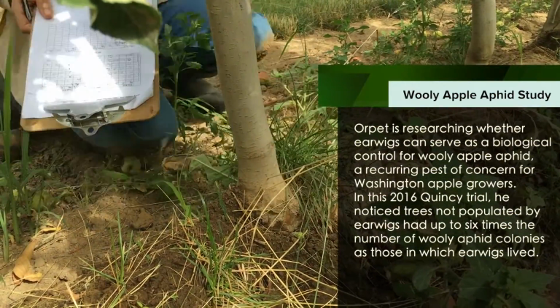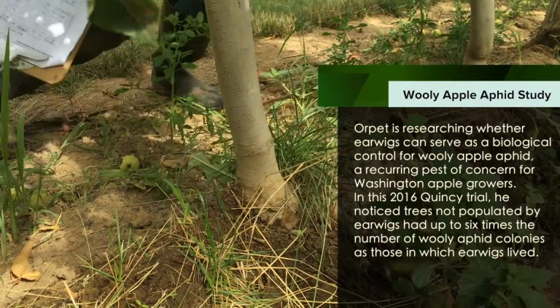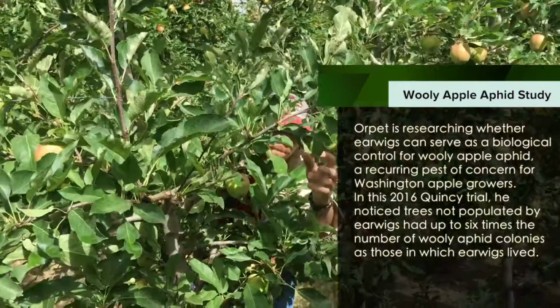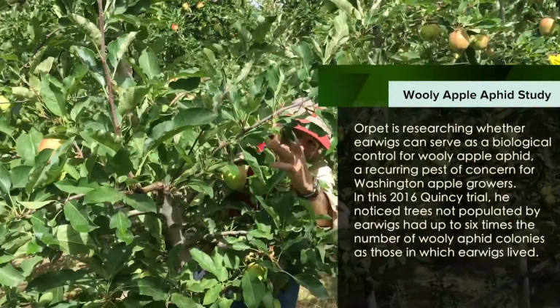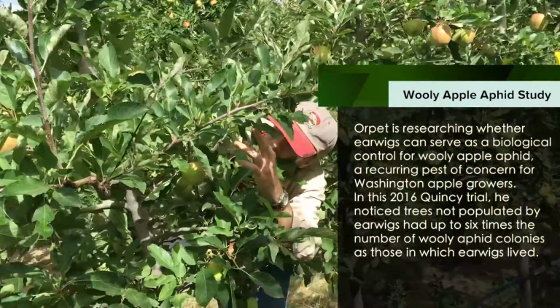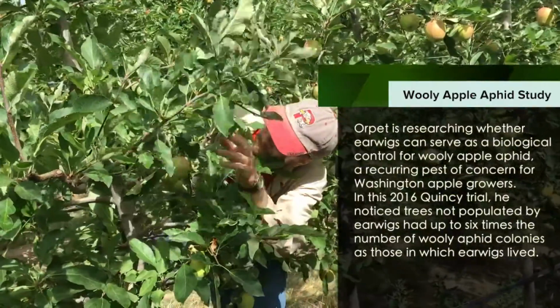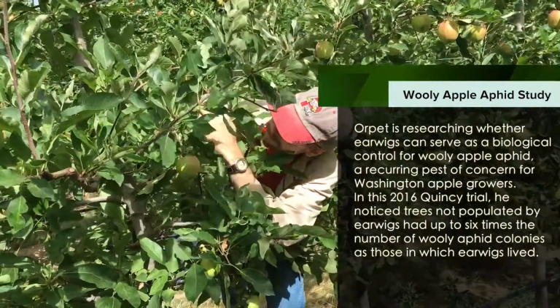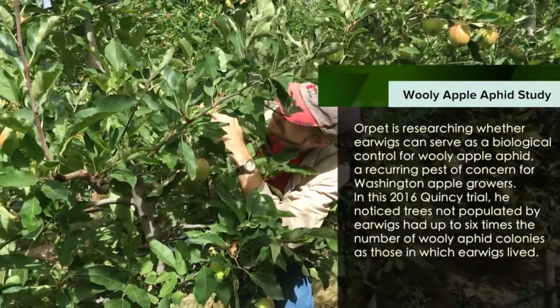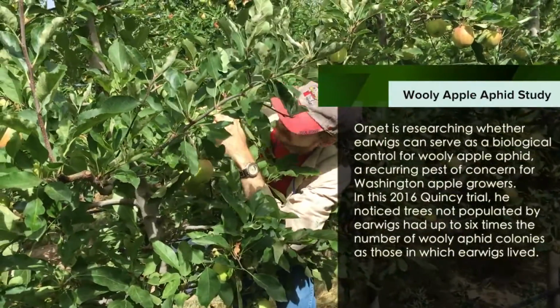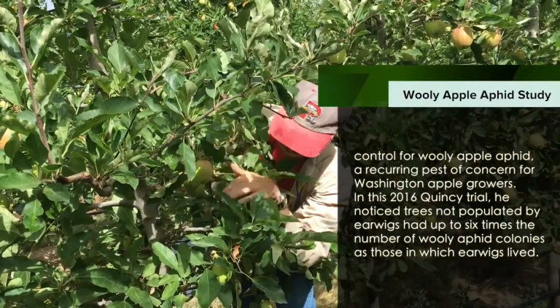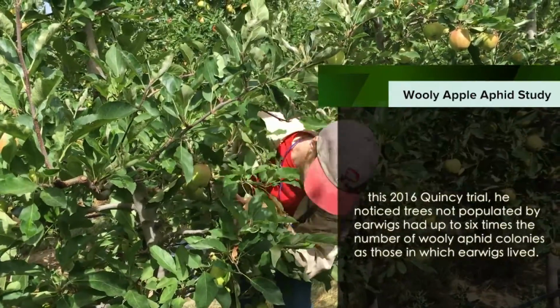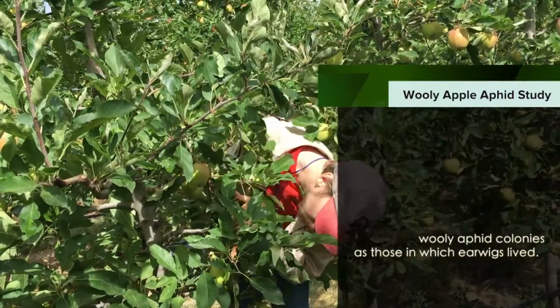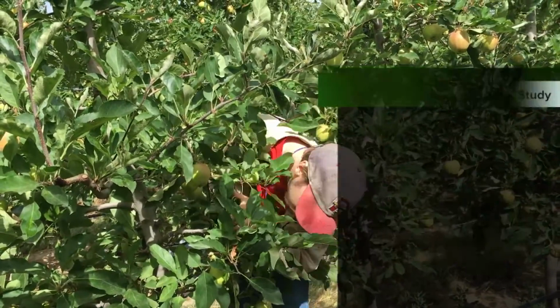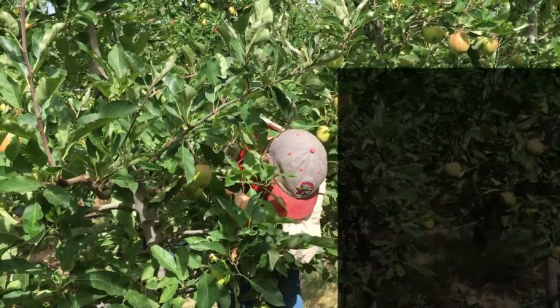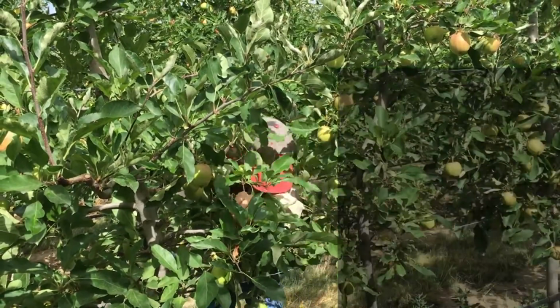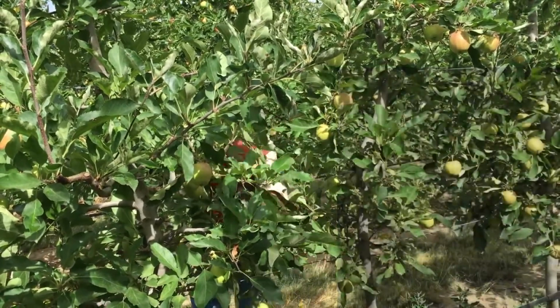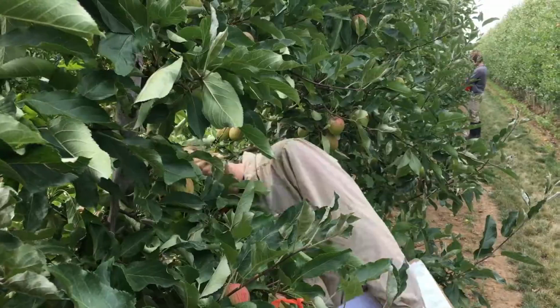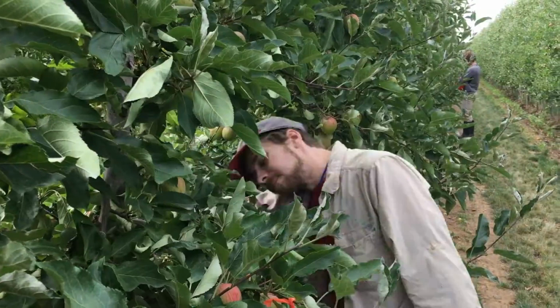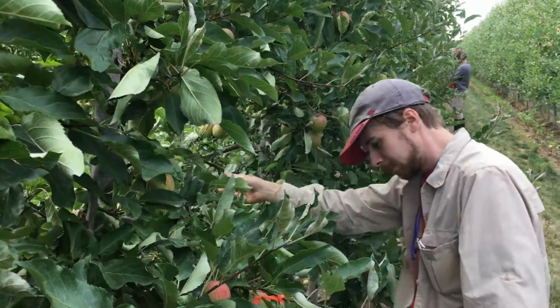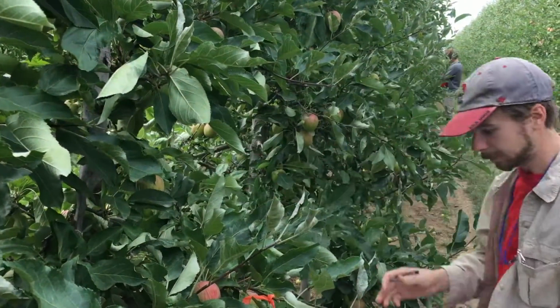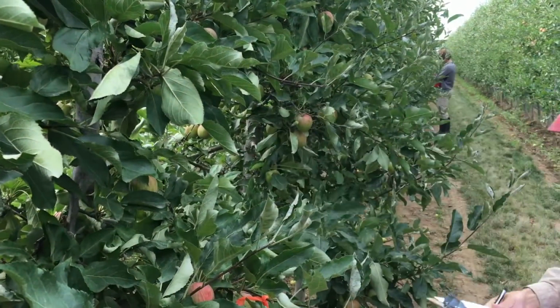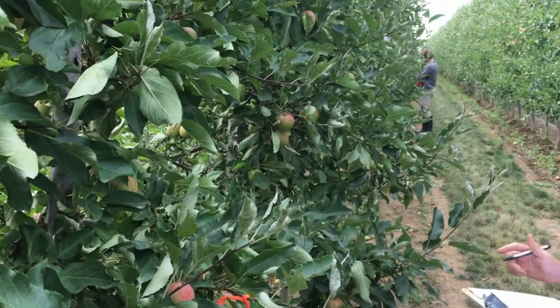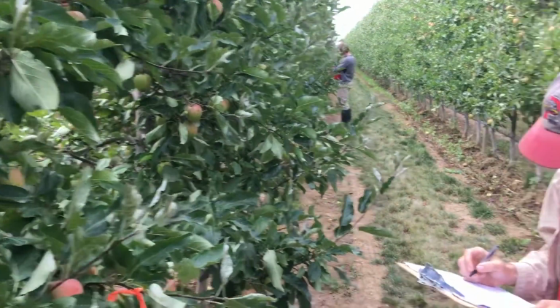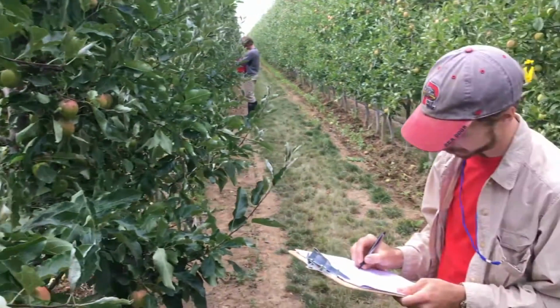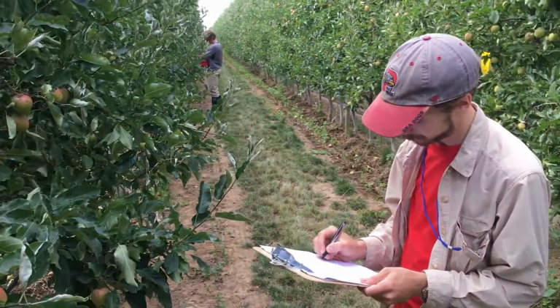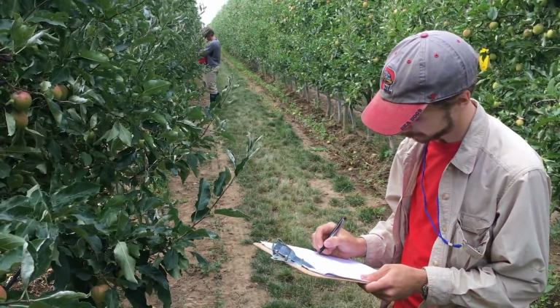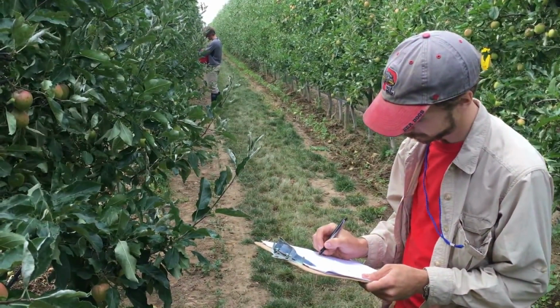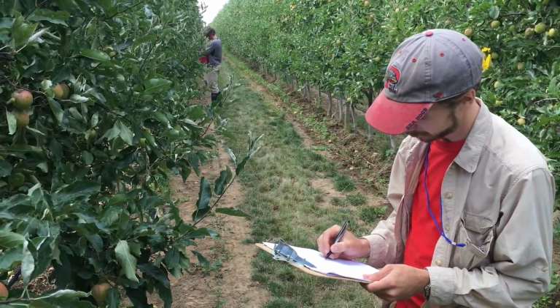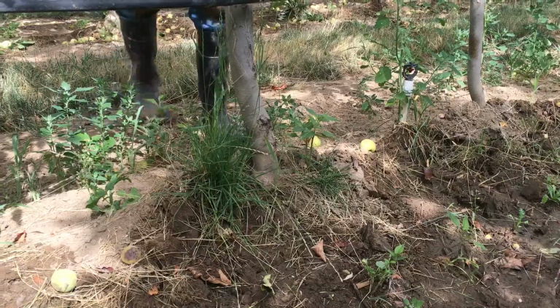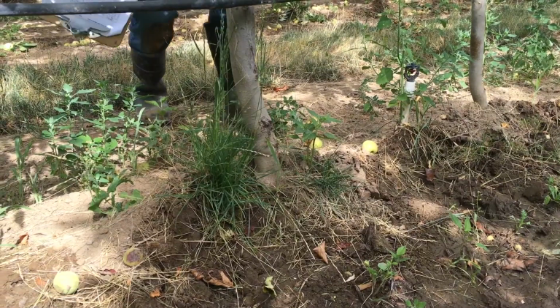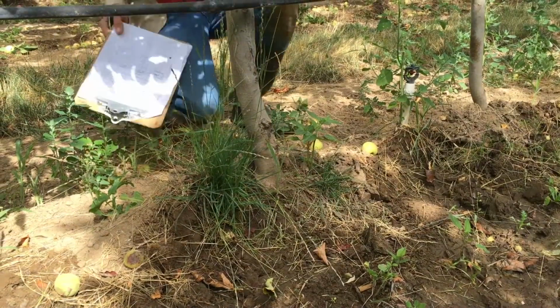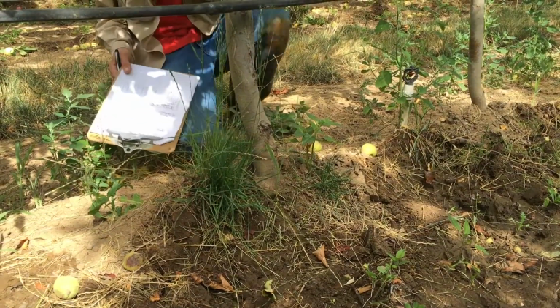A lot of studies in other parts of the world are suggesting that earwigs are important predators of aphids, and particularly the woolly apple aphid. So given the immense concern about this pest — the woolly apple aphid here in Washington —